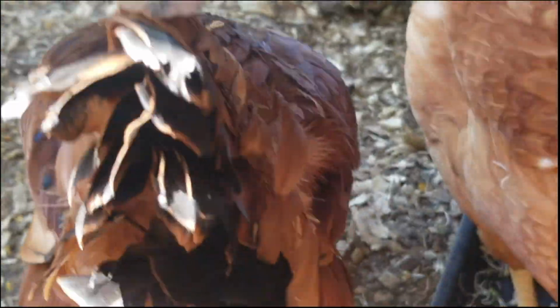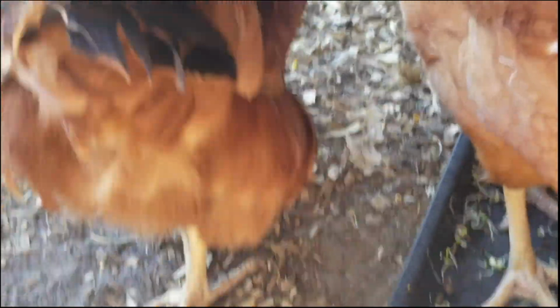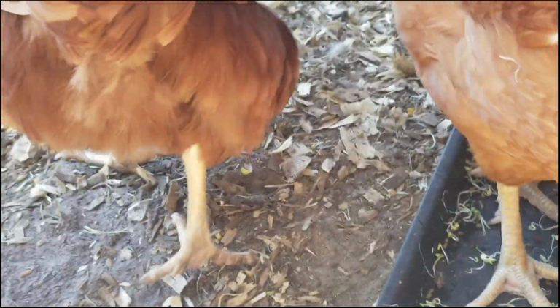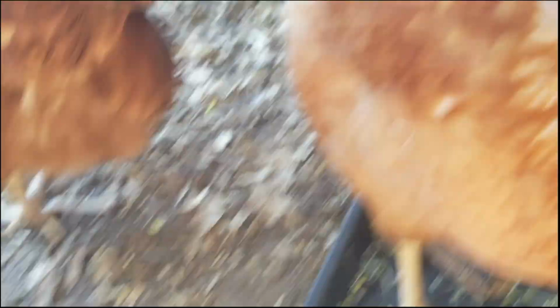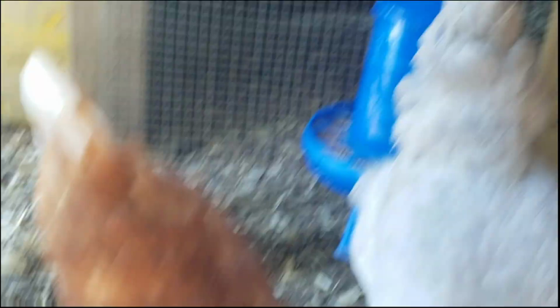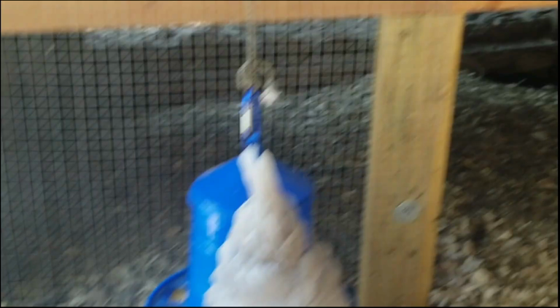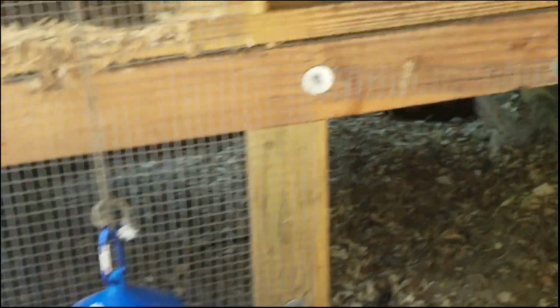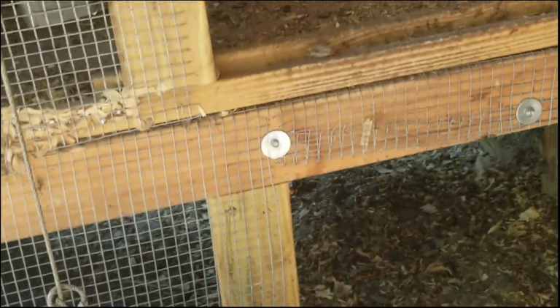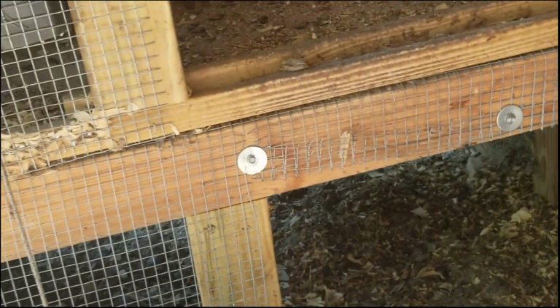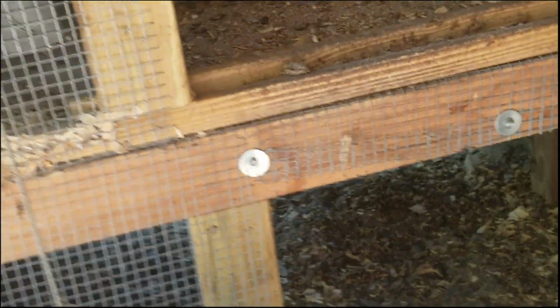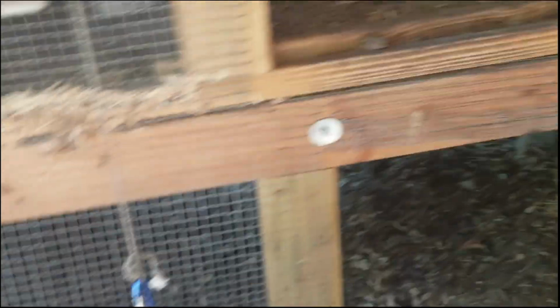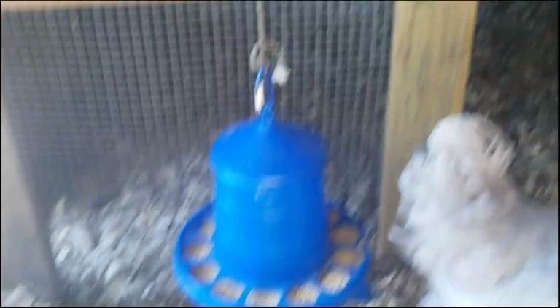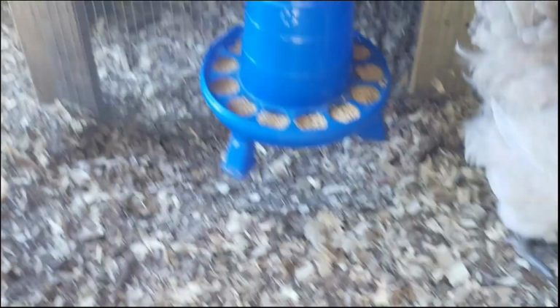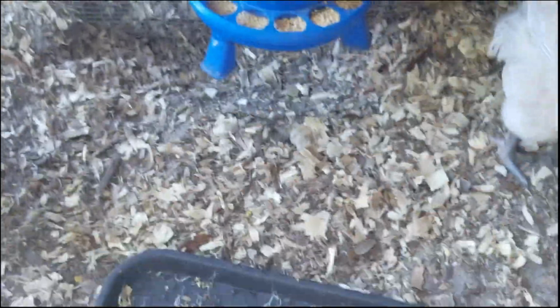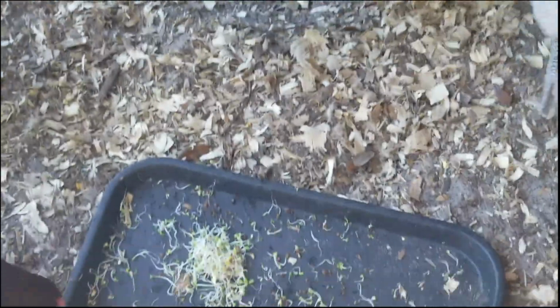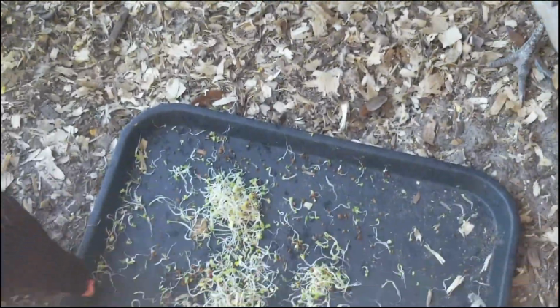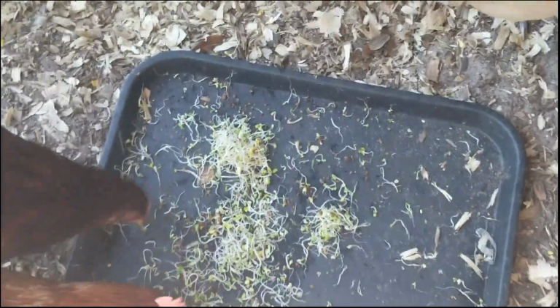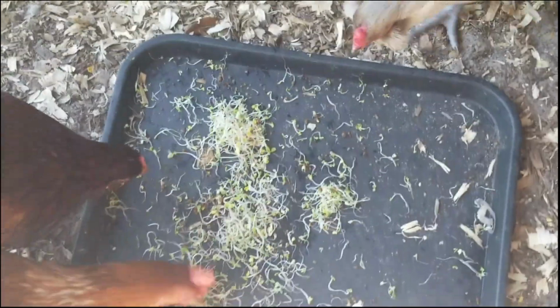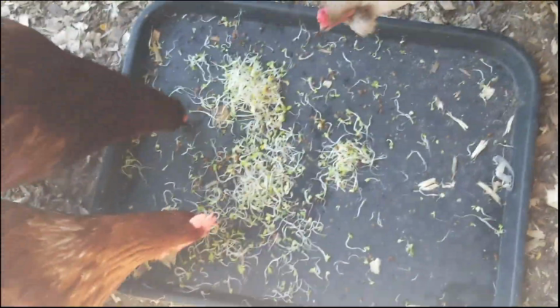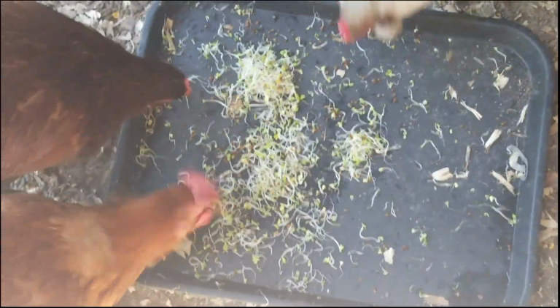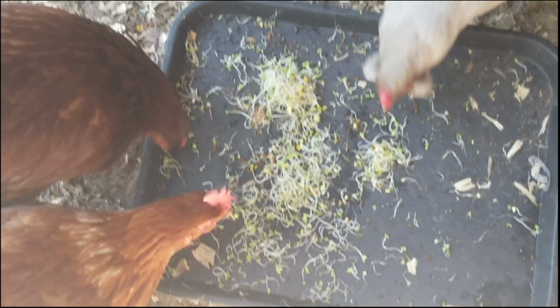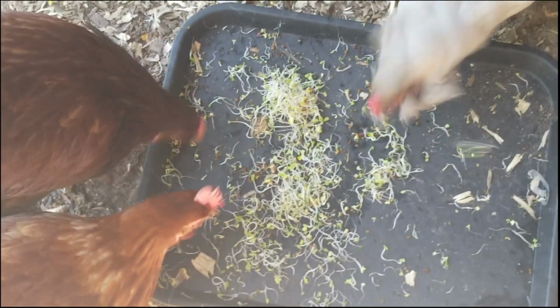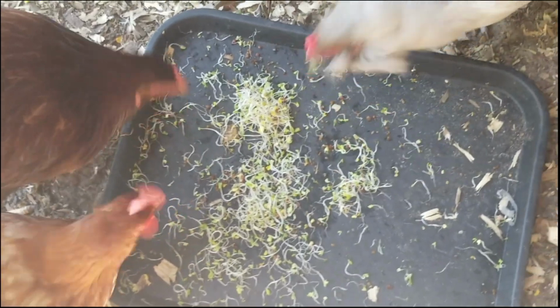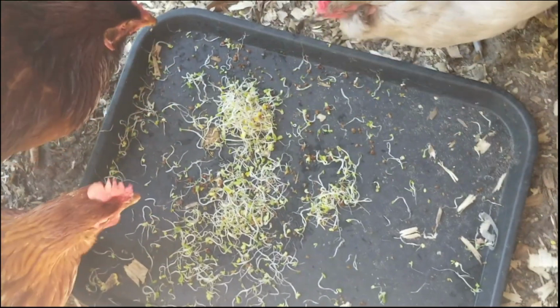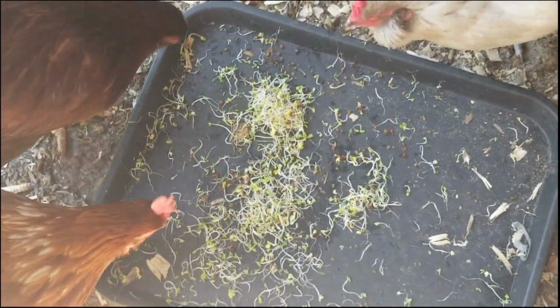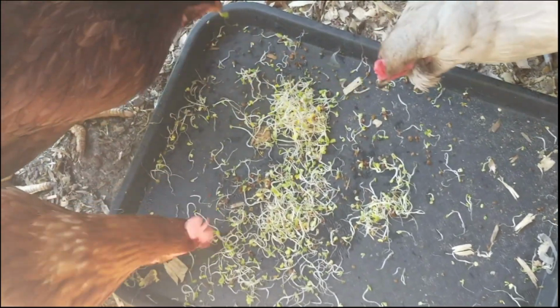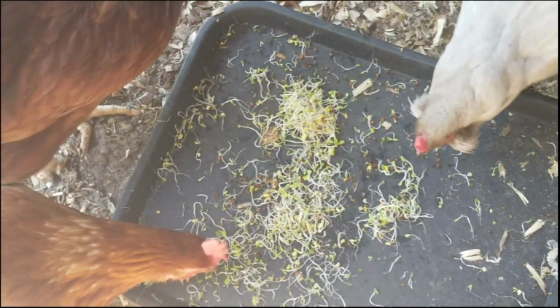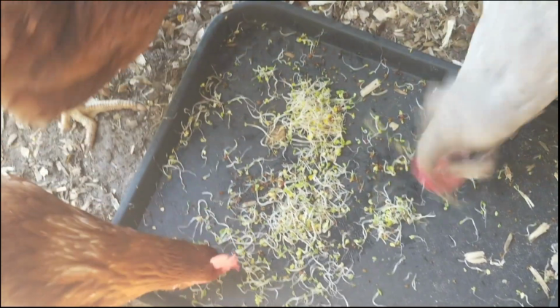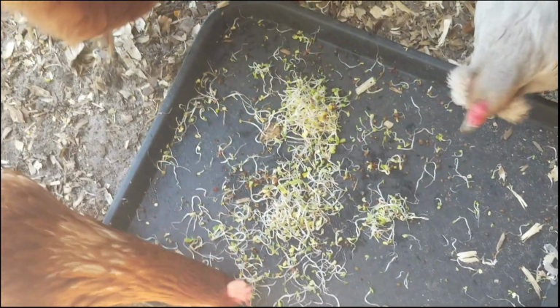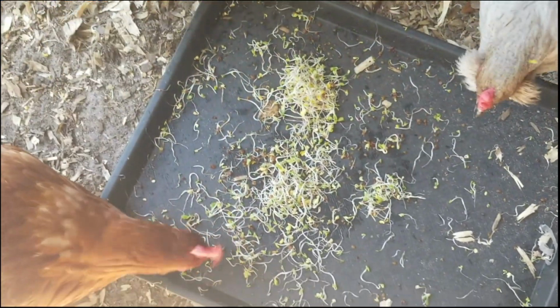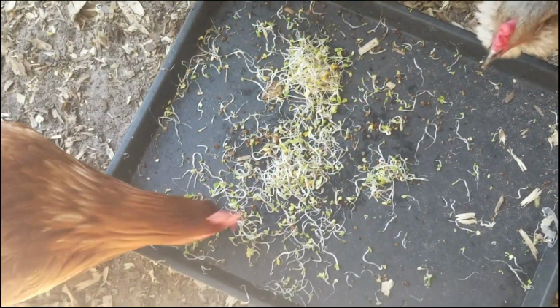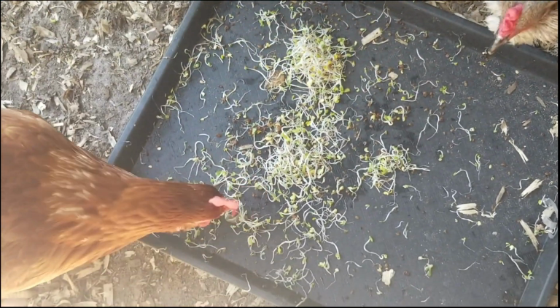The sprouts are also very nutritious. I made a video about sprouting seeds for your chickens and for yourself as well, because they are human-grade seeds after all. You can access that video at the end of this one.